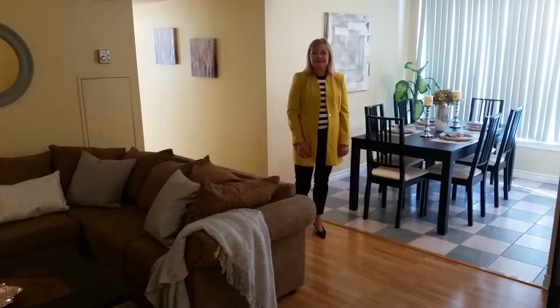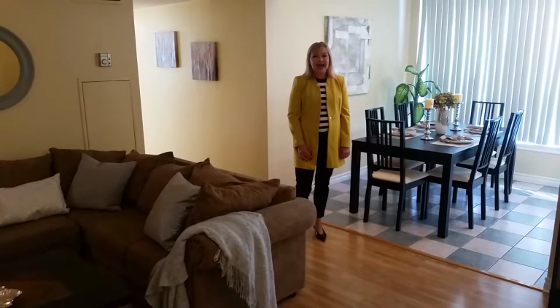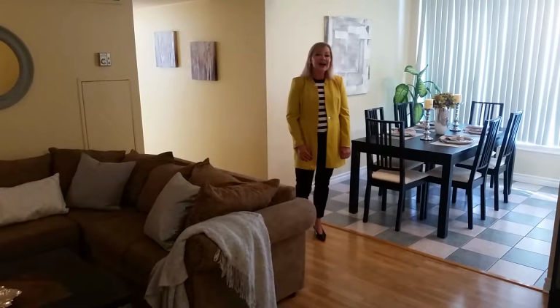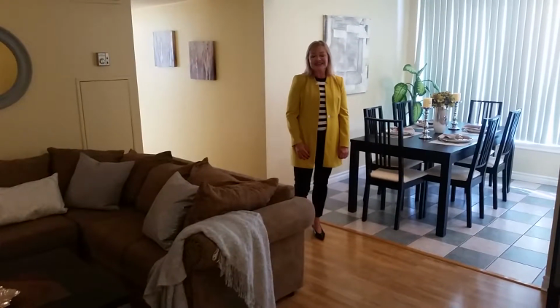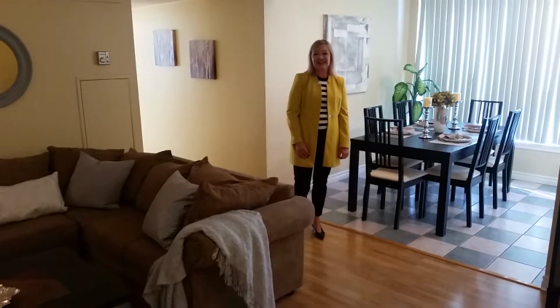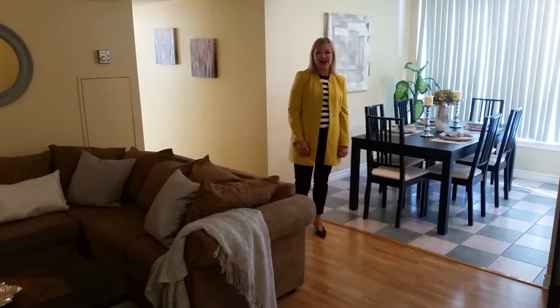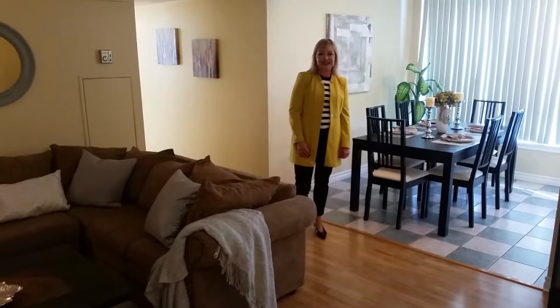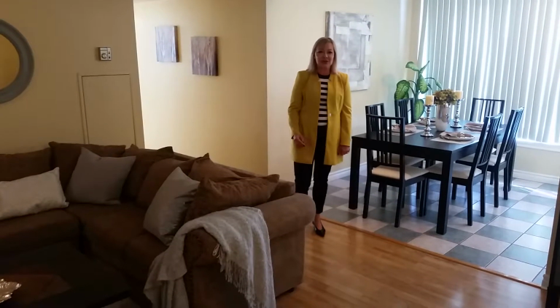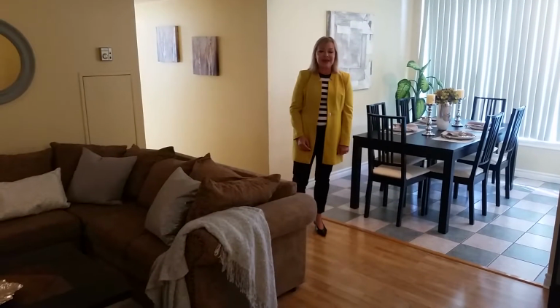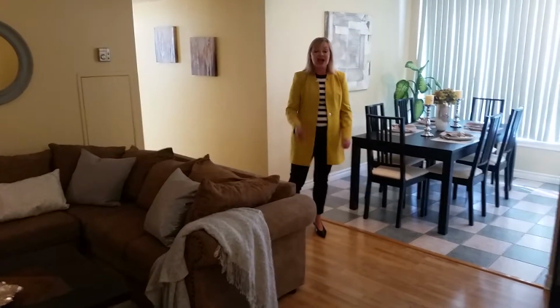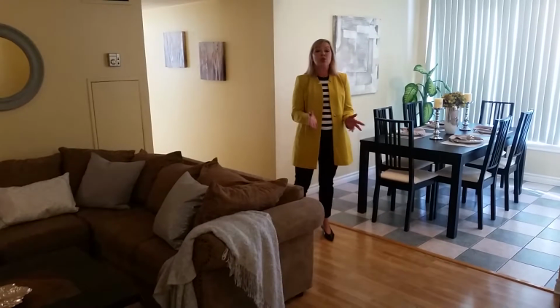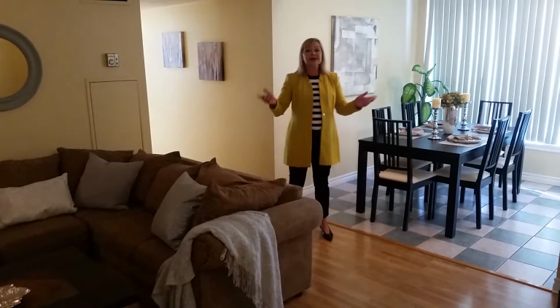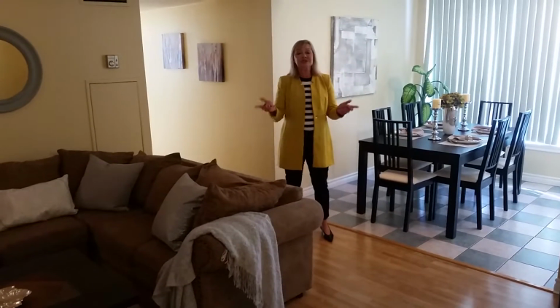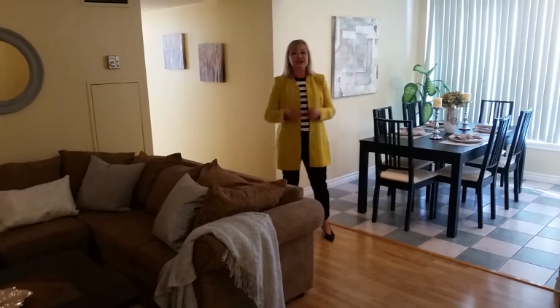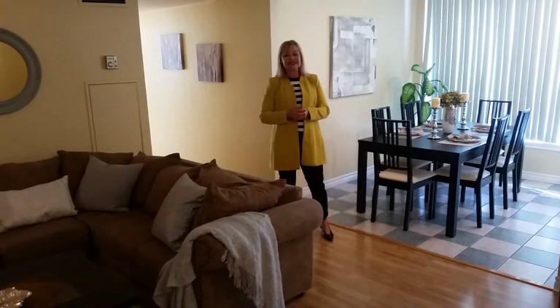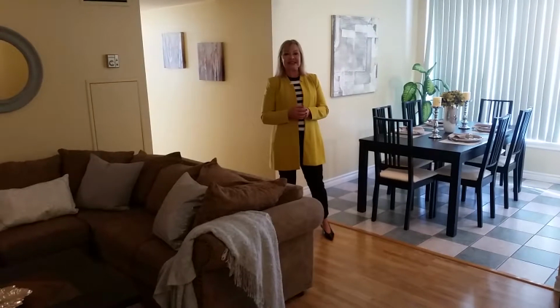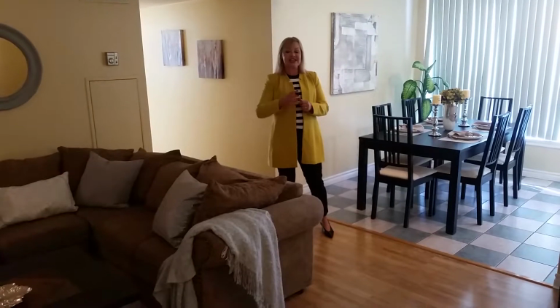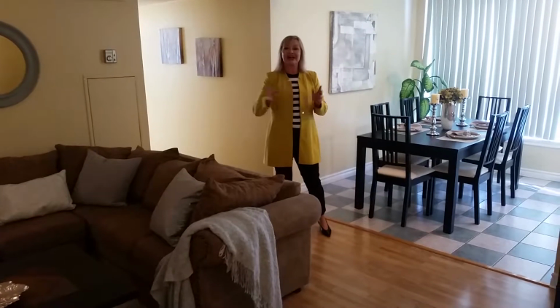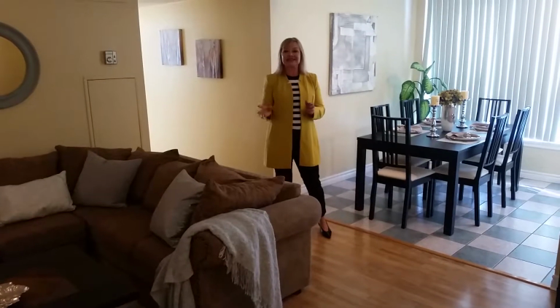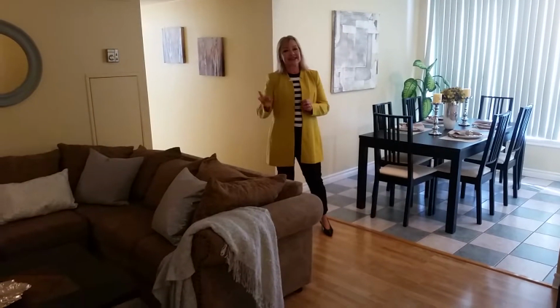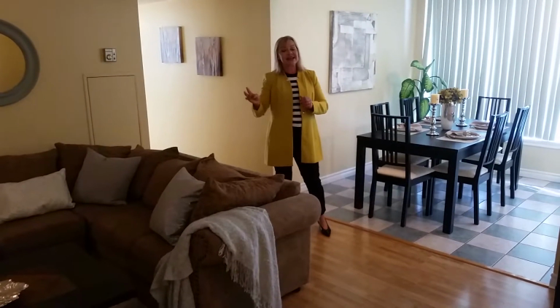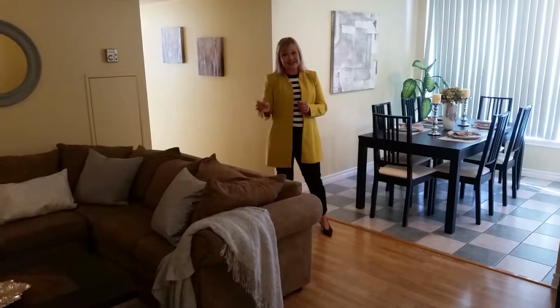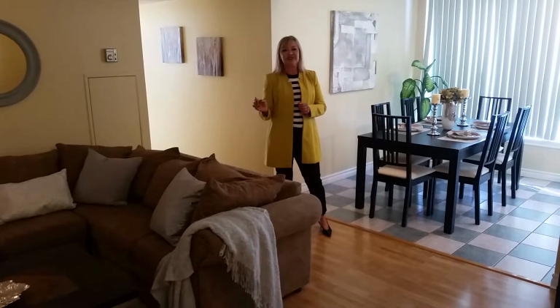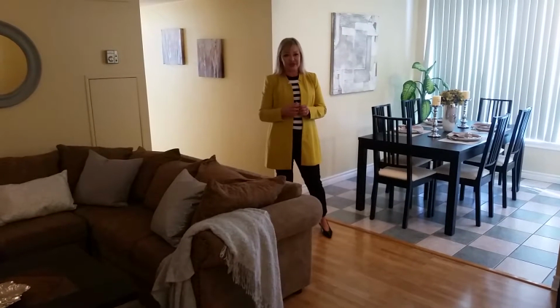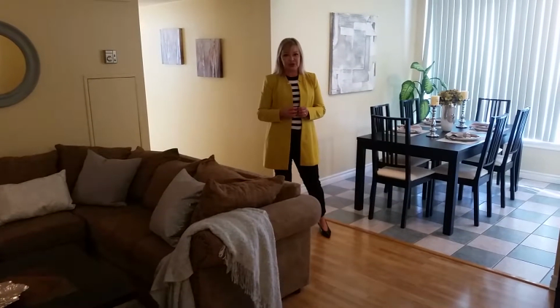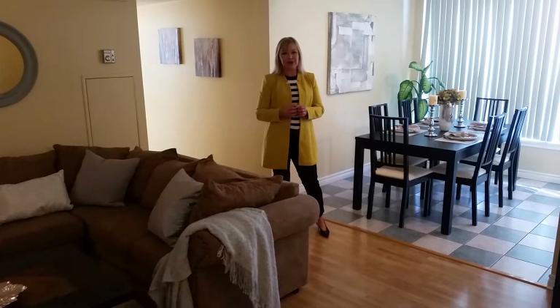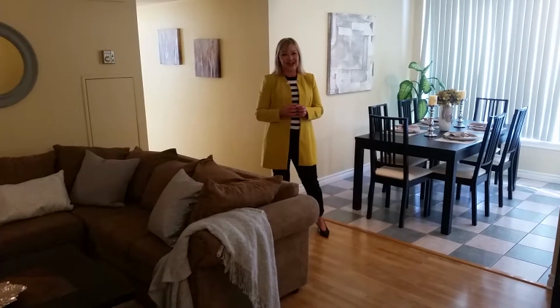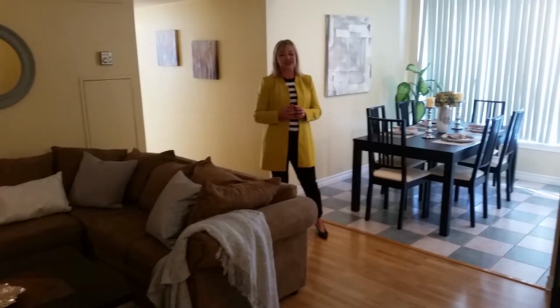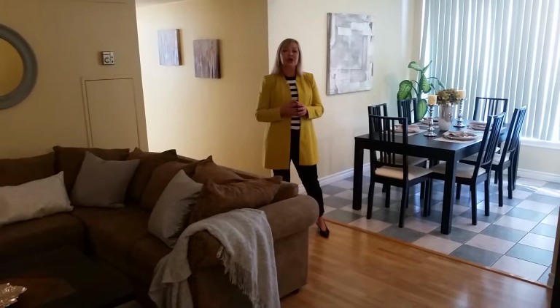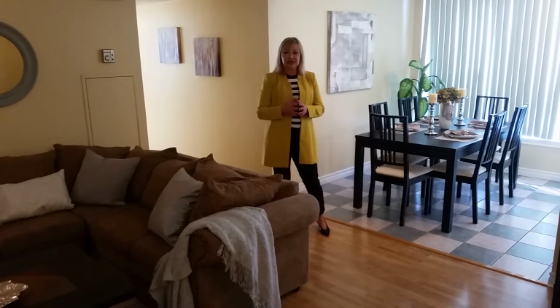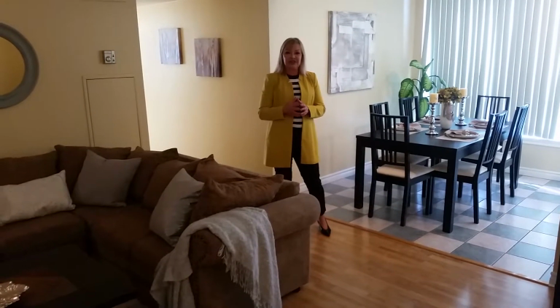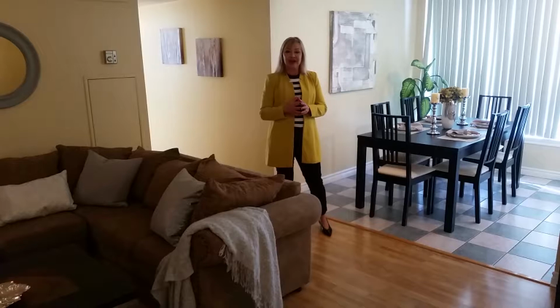Hi, it's Eva Katsopoulos from RE-MAX. Welcome to my newest listing here at 1665 Victoria Park Avenue, Unit 501.